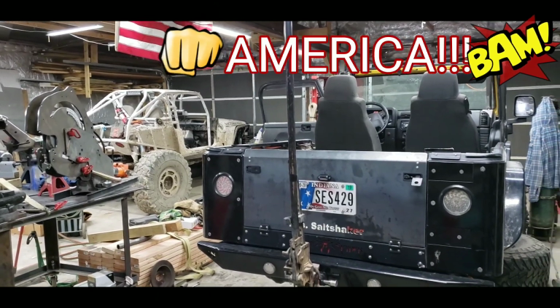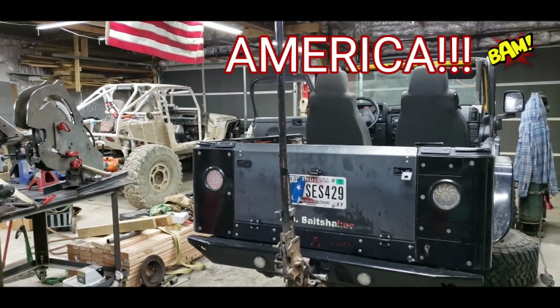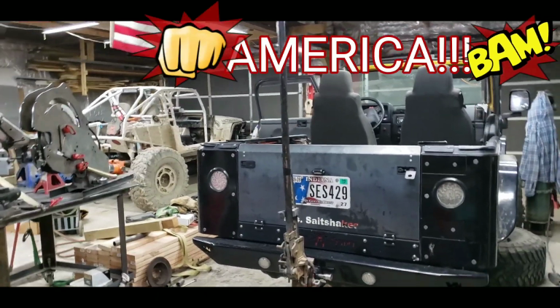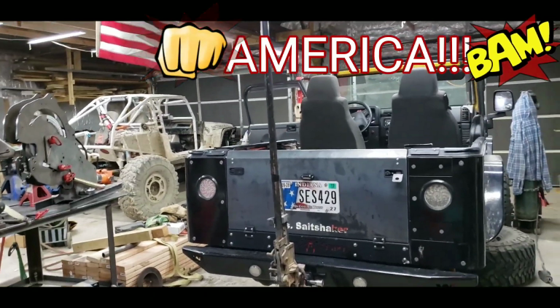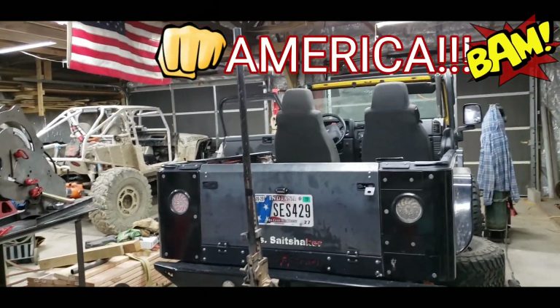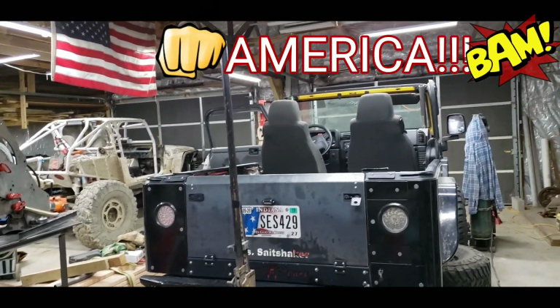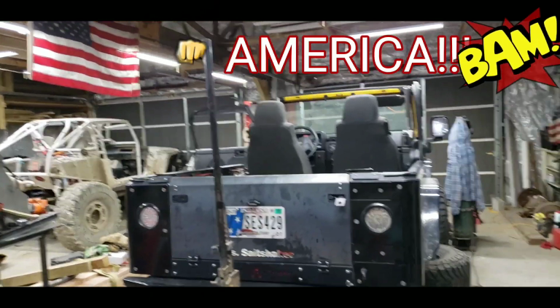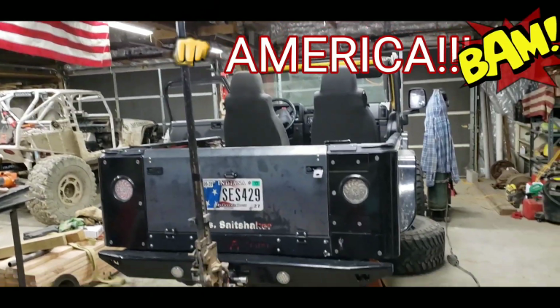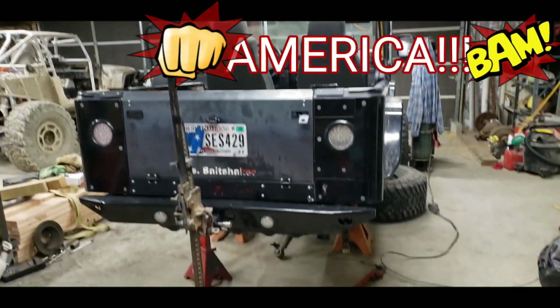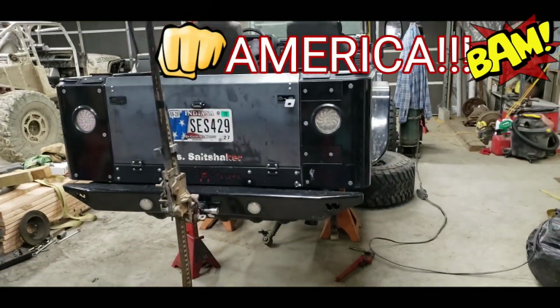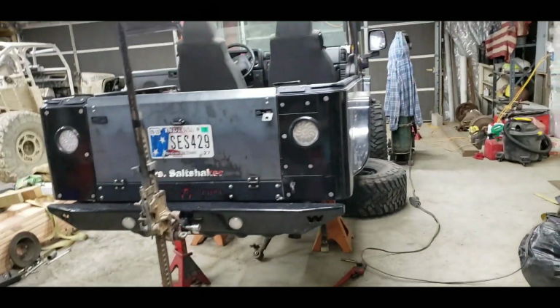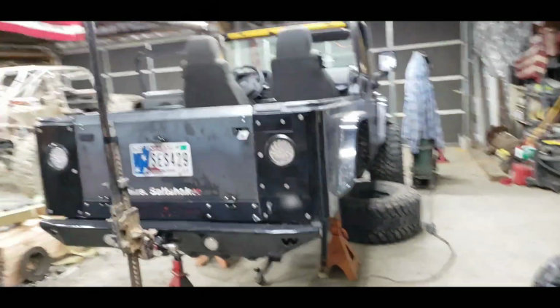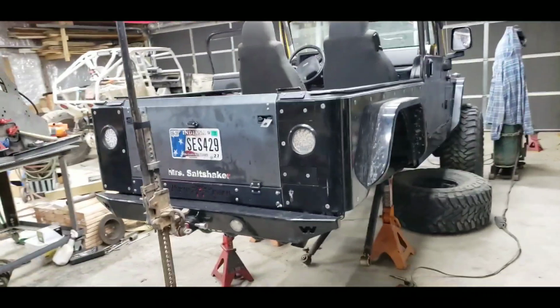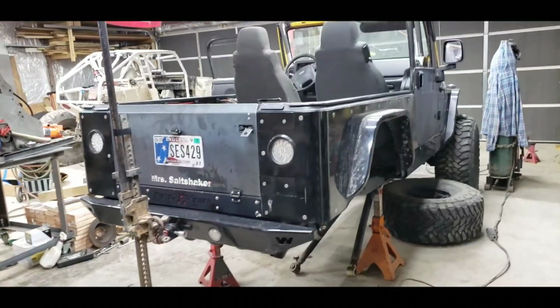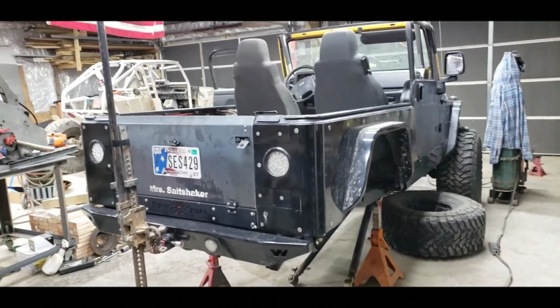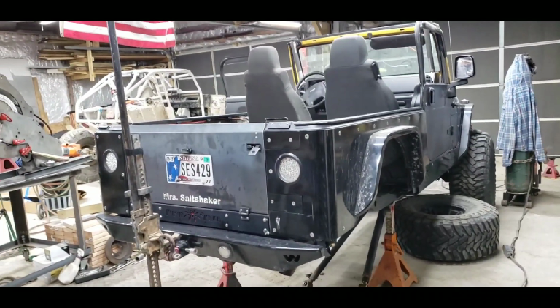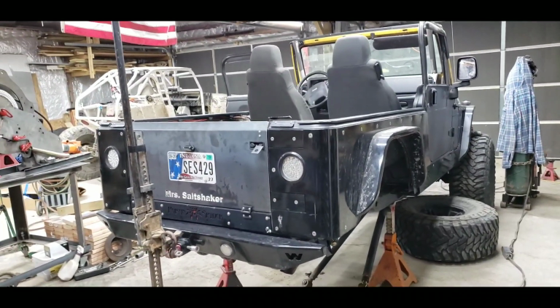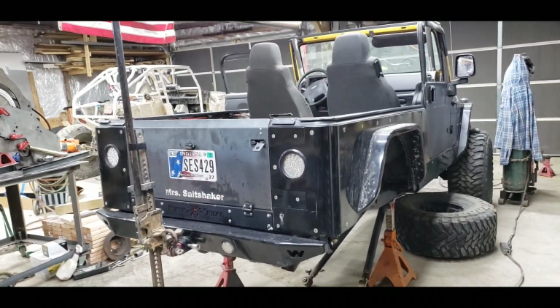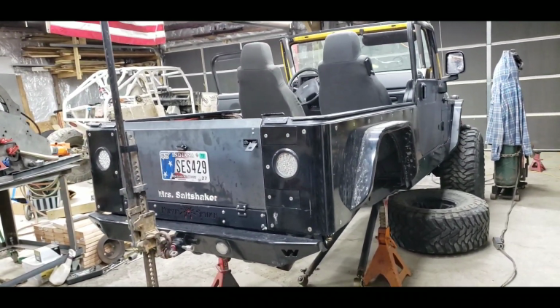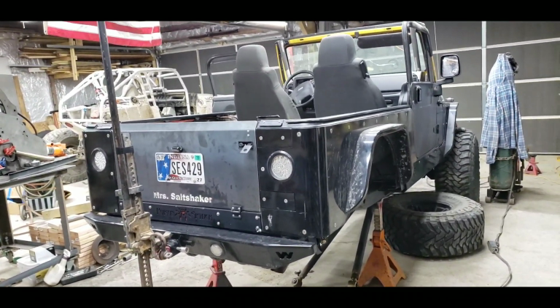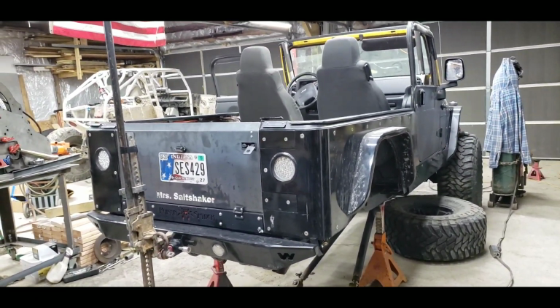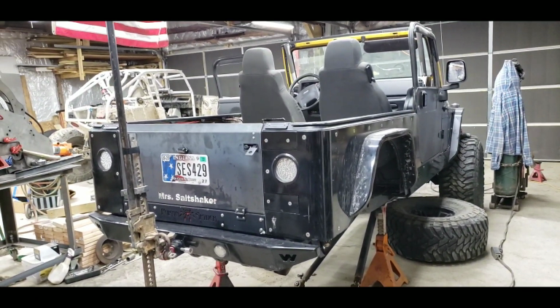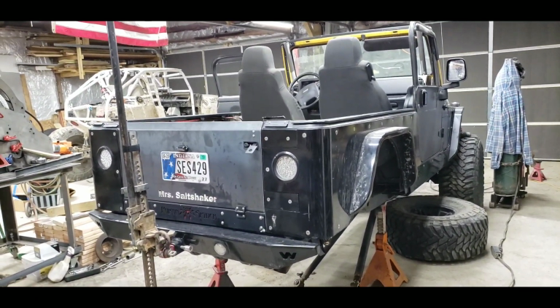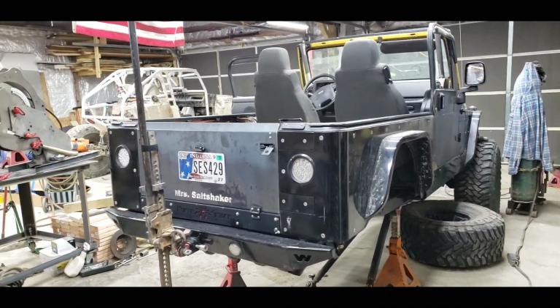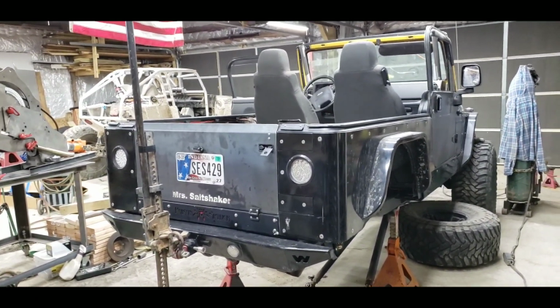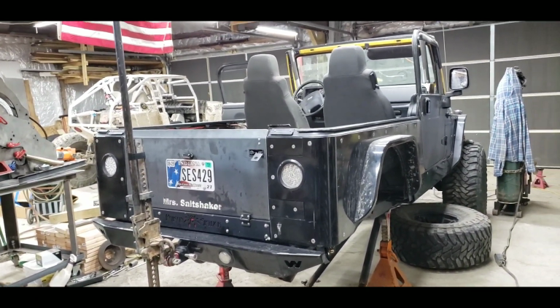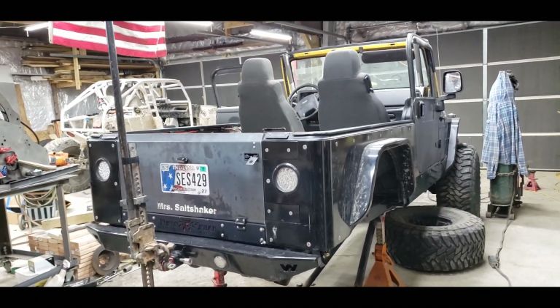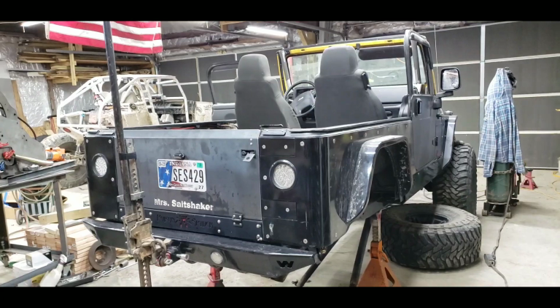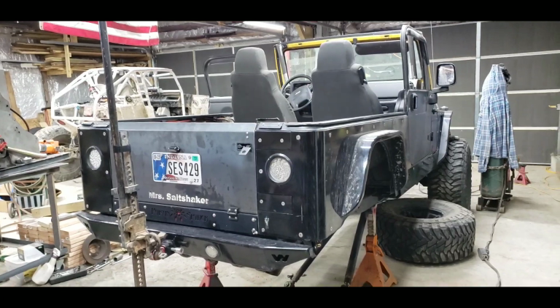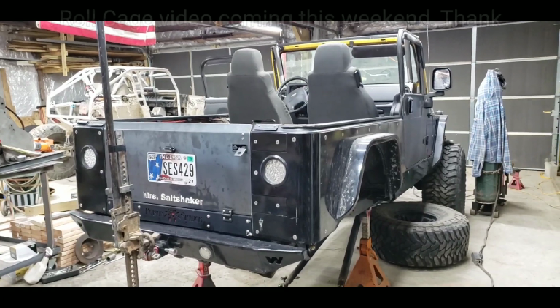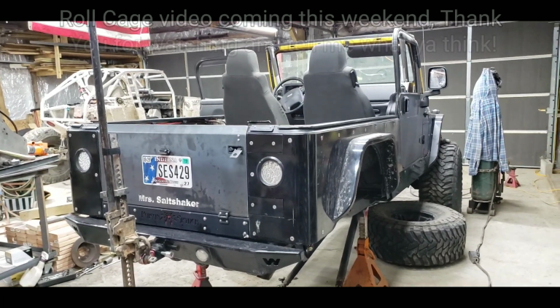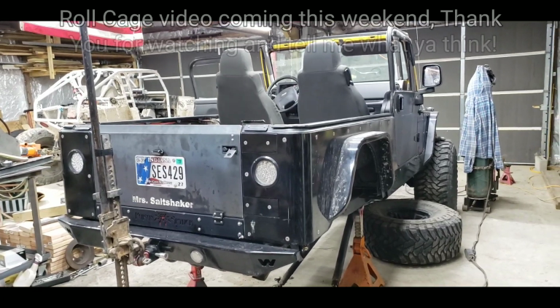Anyways, that is the Jeep as it sits. That over there is my pride and joy — little beauty — we'll get to that one later too. But that's the LJ that is getting built. I'll make more videos on this as we go — see you guys.